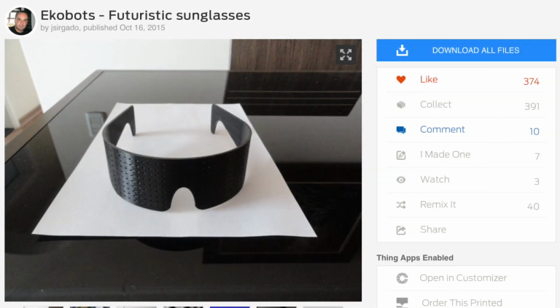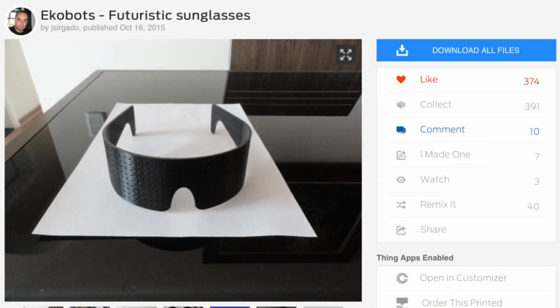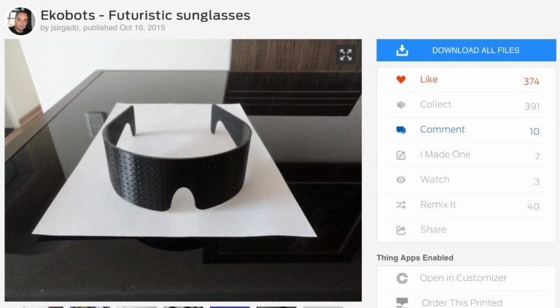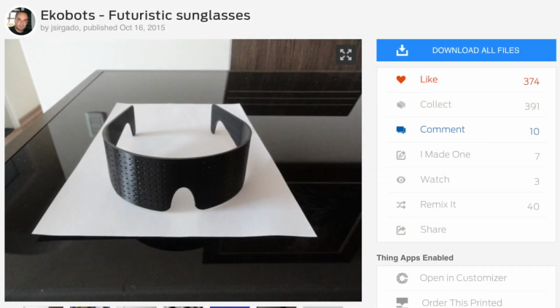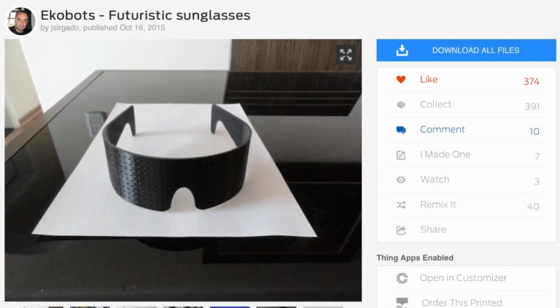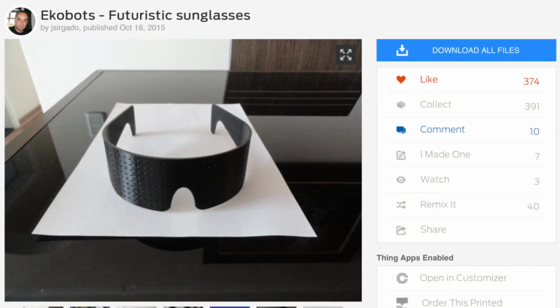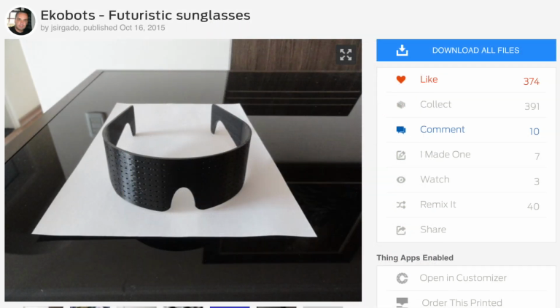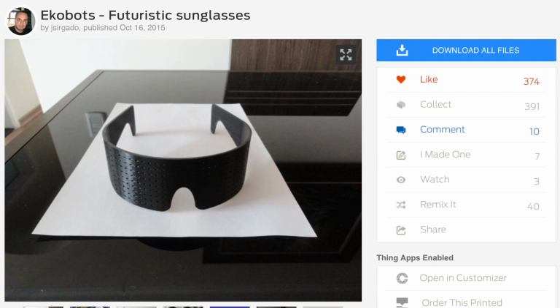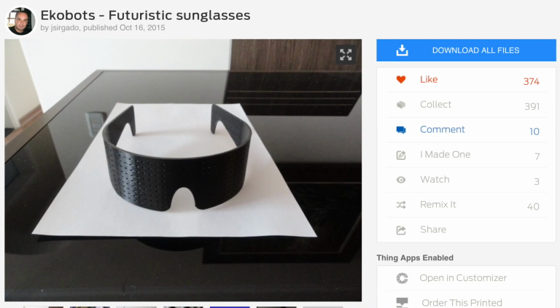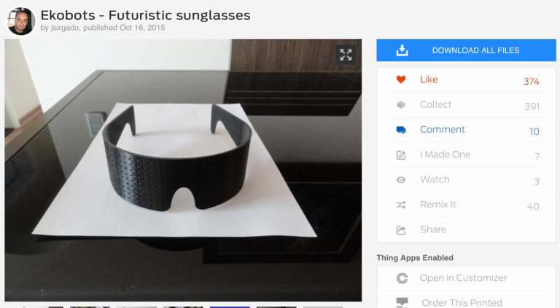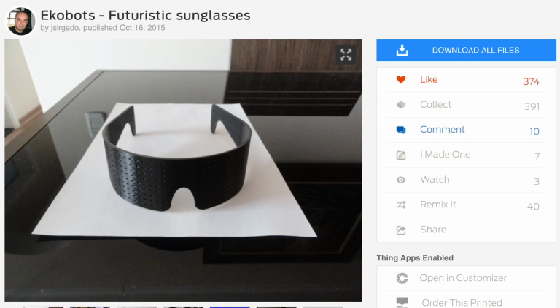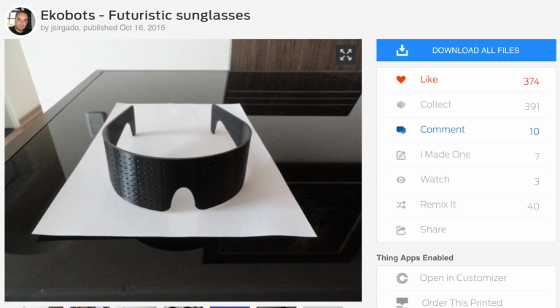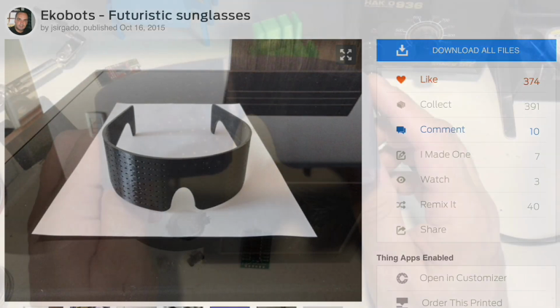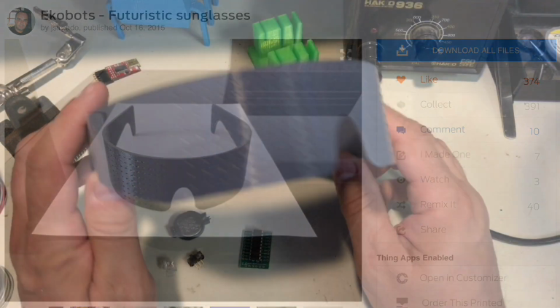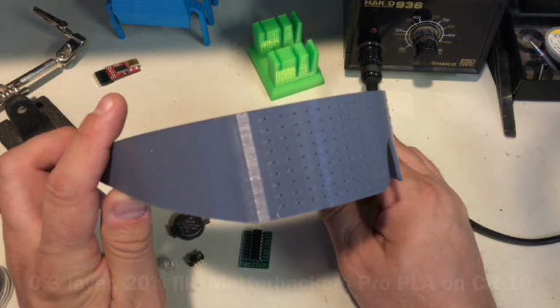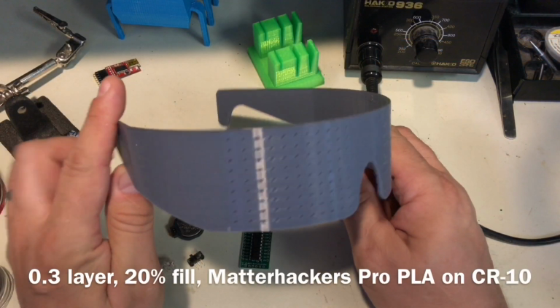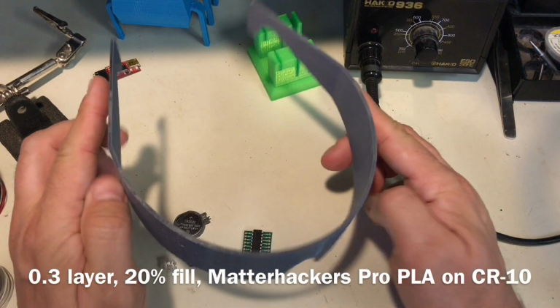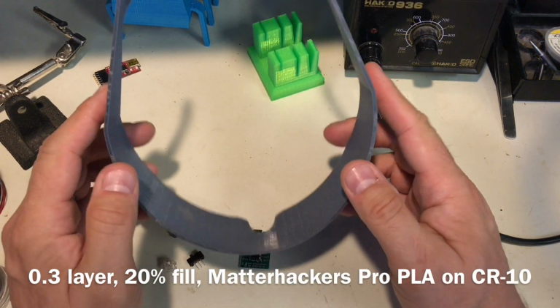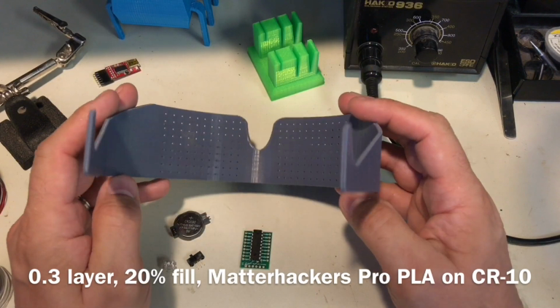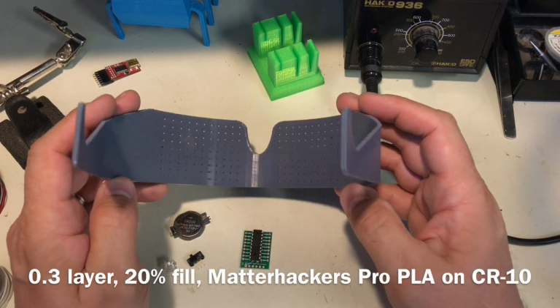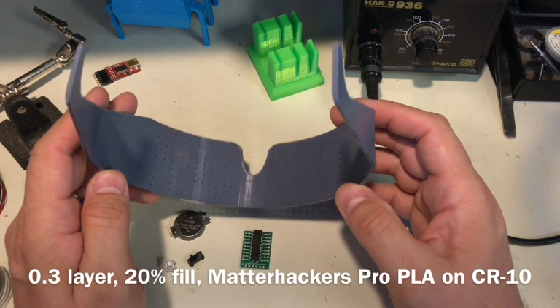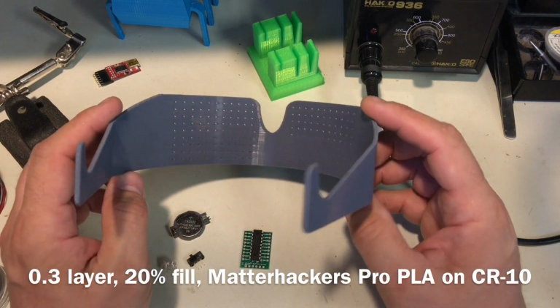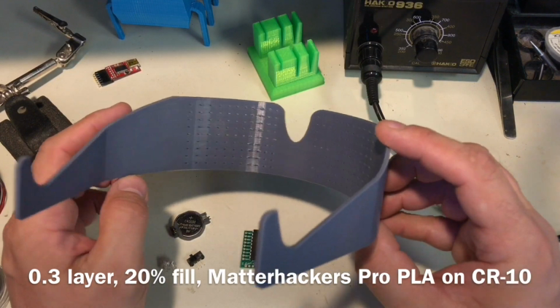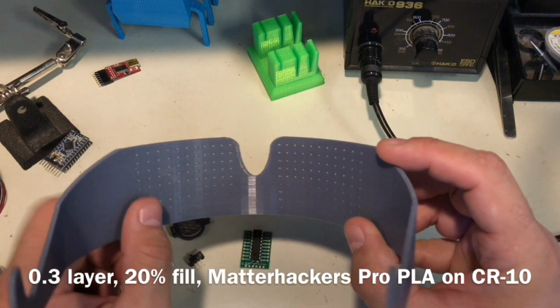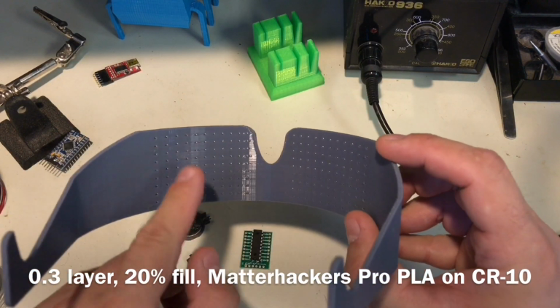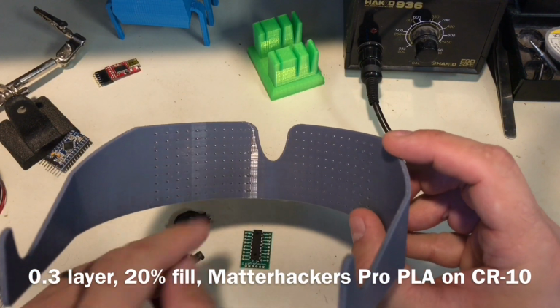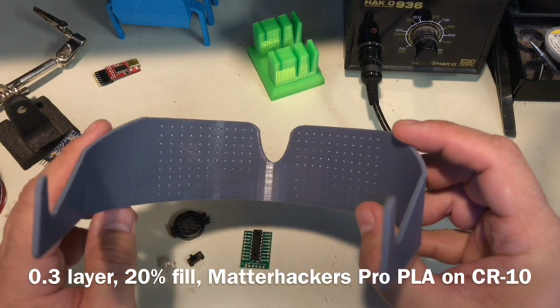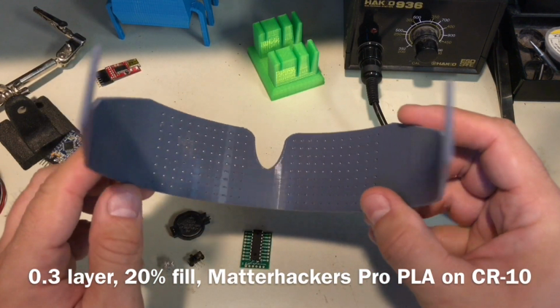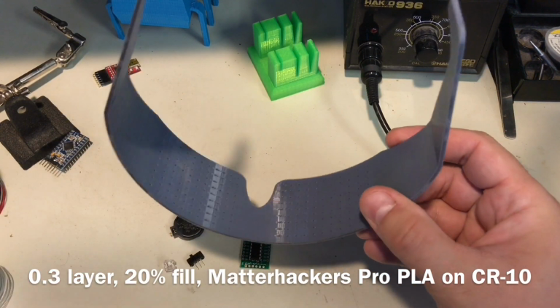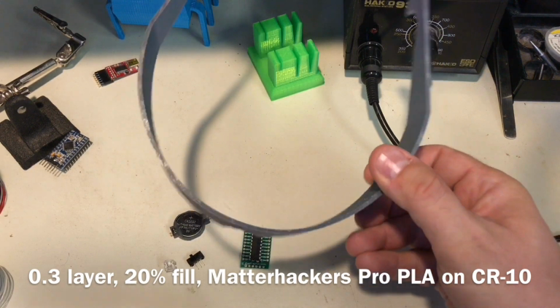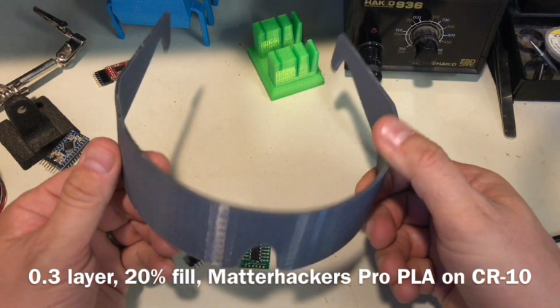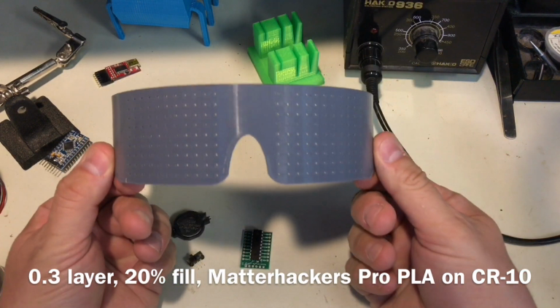I started with these futuristic sunglasses I found on Thingiverse by user Jay Sergato. I printed it on my Creality CR10 large 3D printer at a 0.3 layer height, and the finished surface is just fantastic for 0.3.